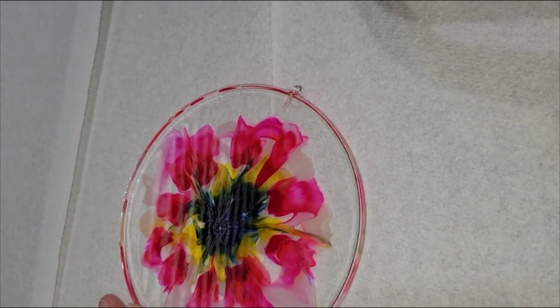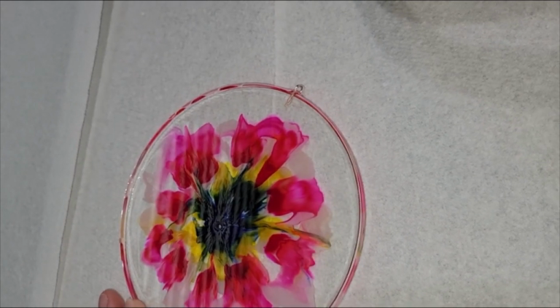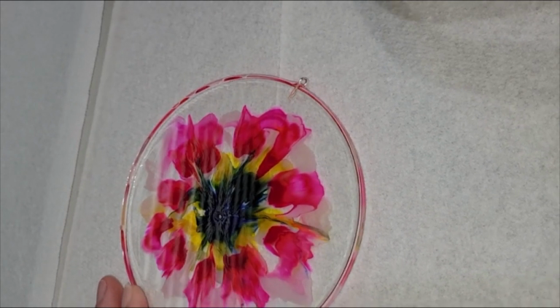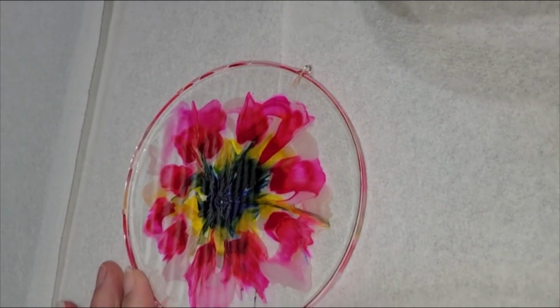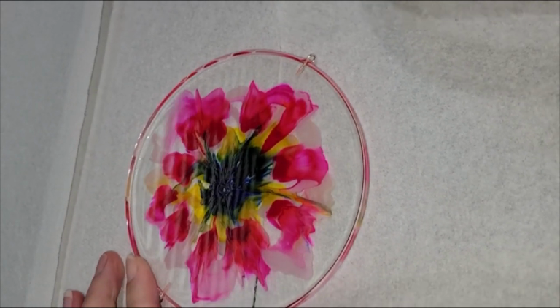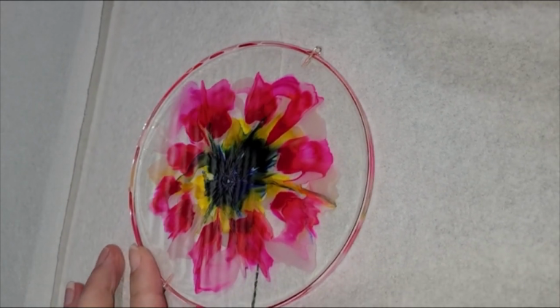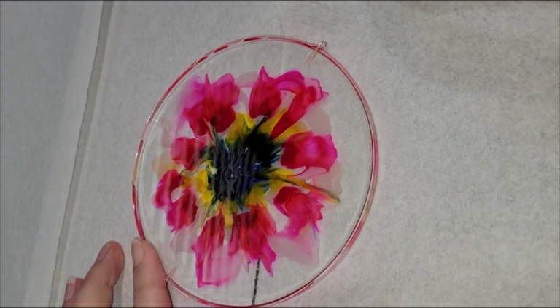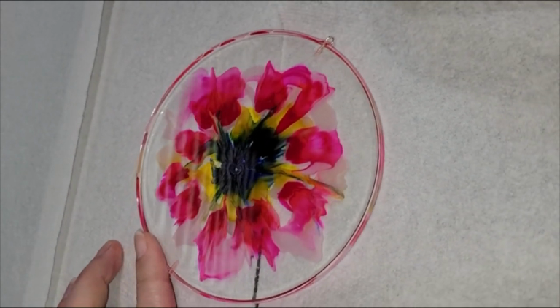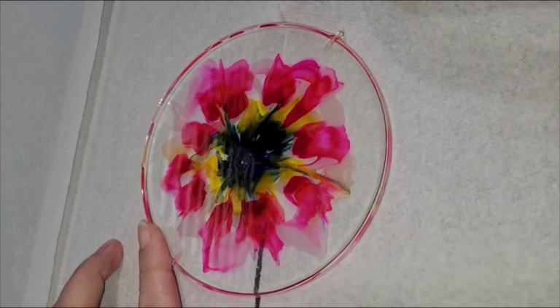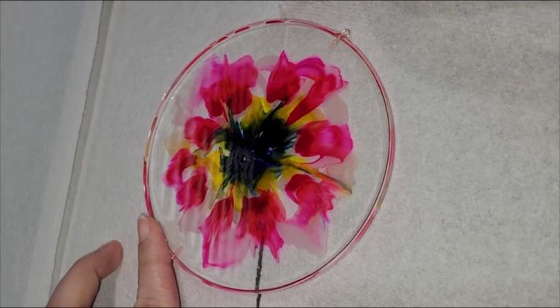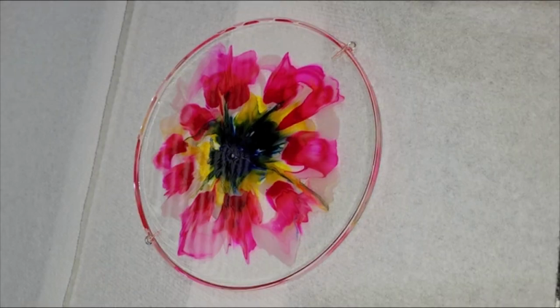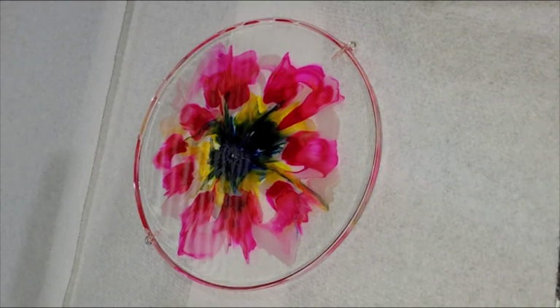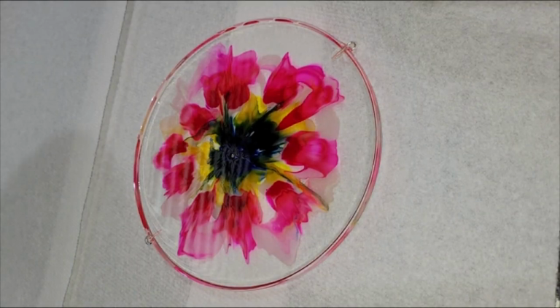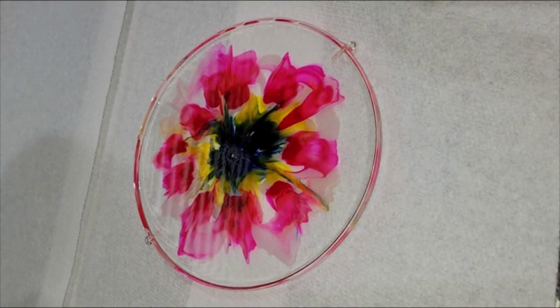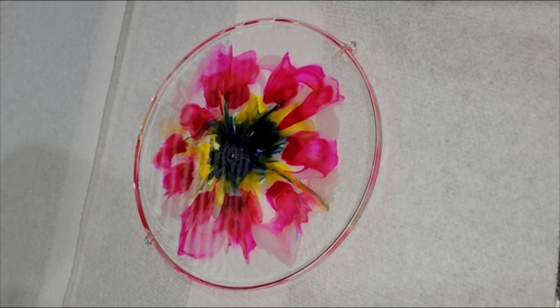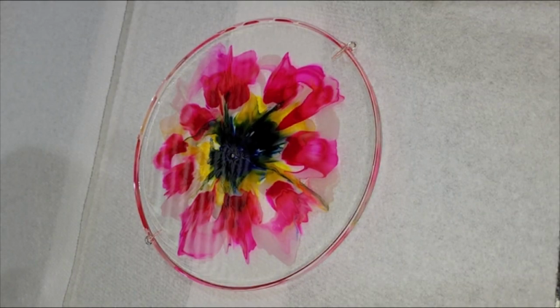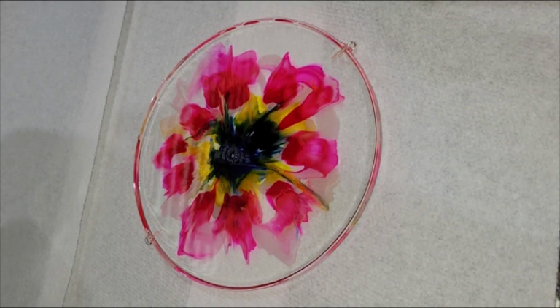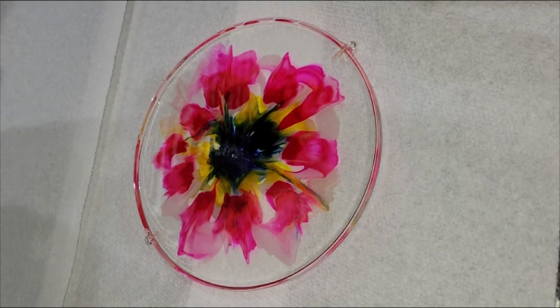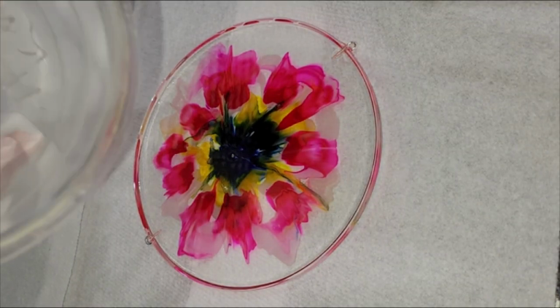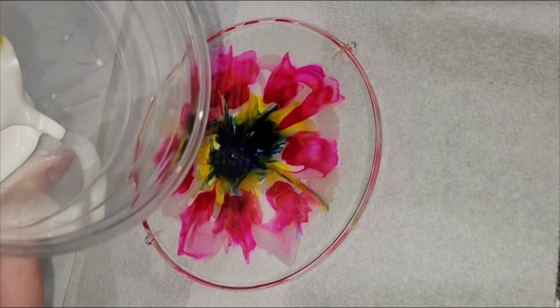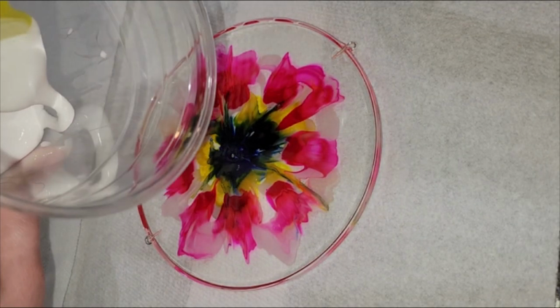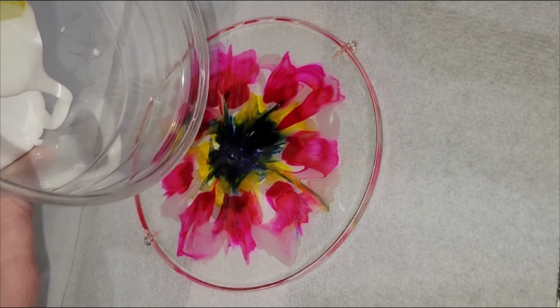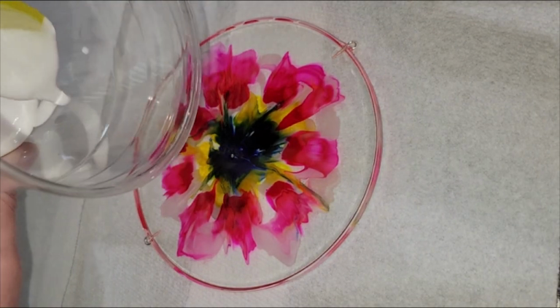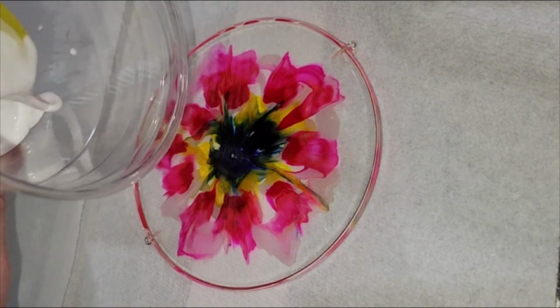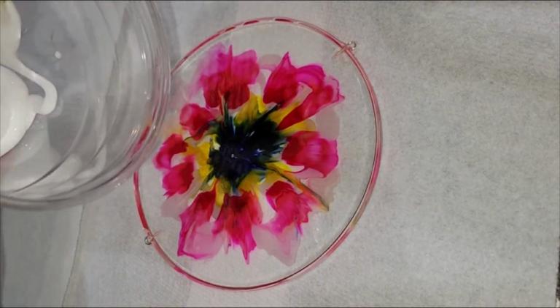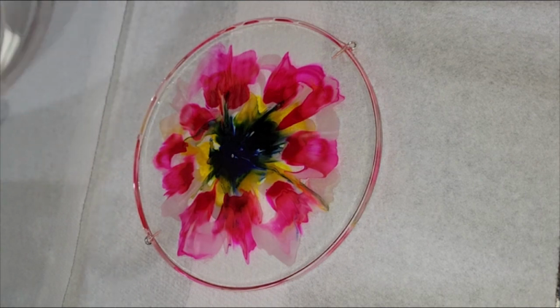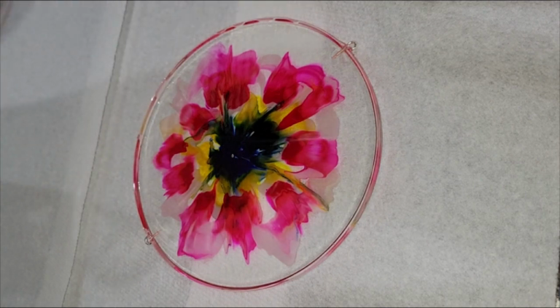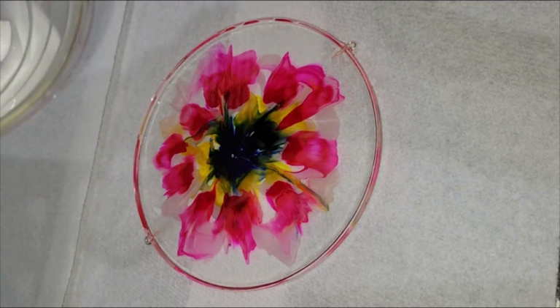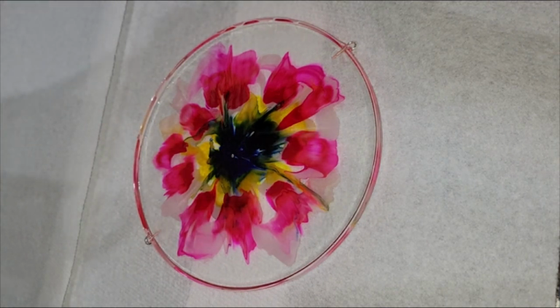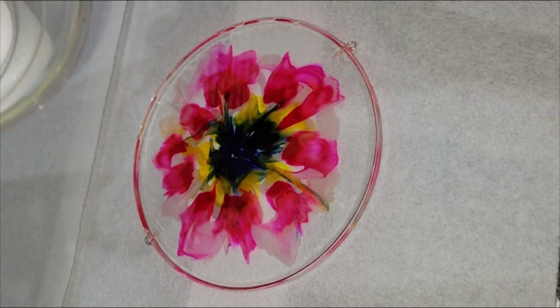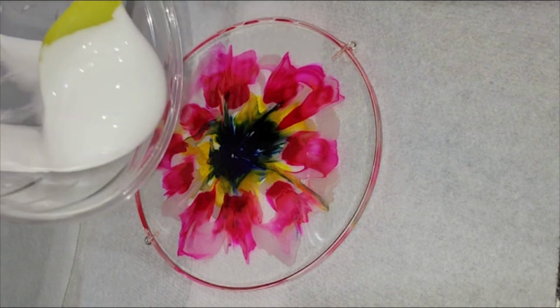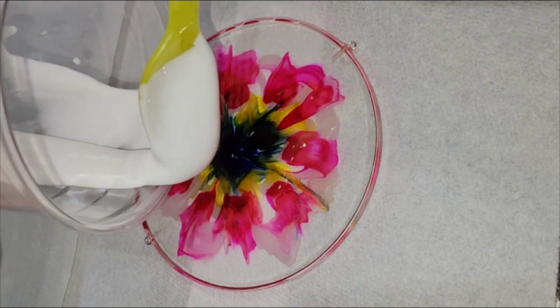Today I'm going to be showing you how I like to use Elmer's school glue to prevent resin drips on the back of my resin pieces when I do a clear resin top coat.